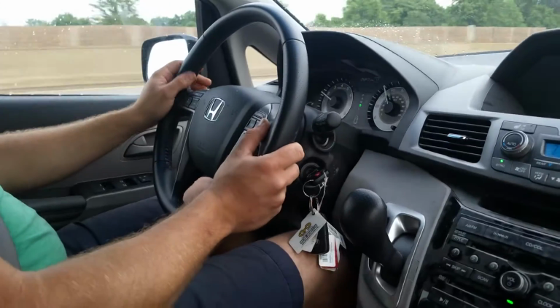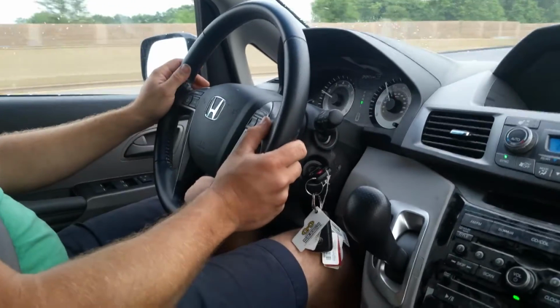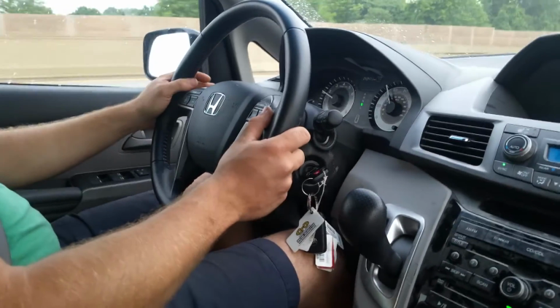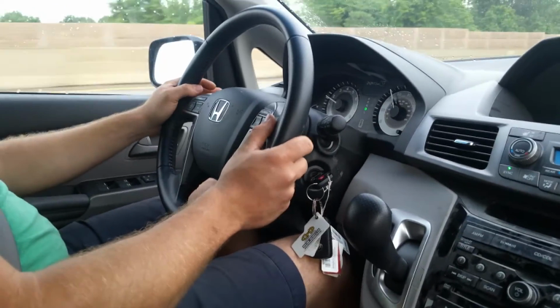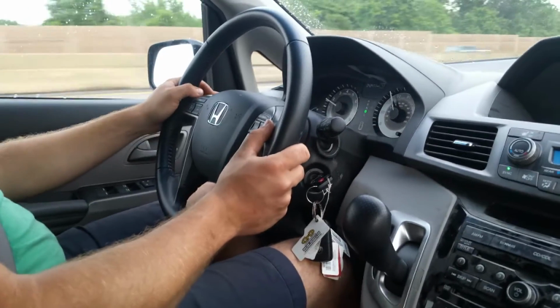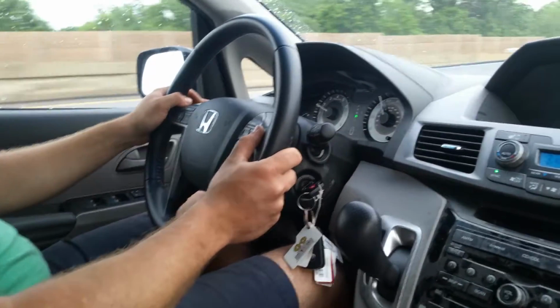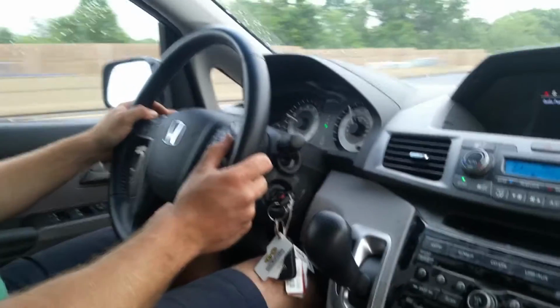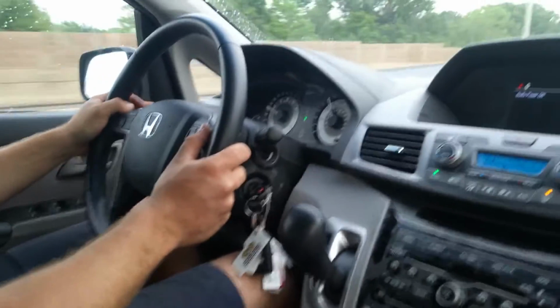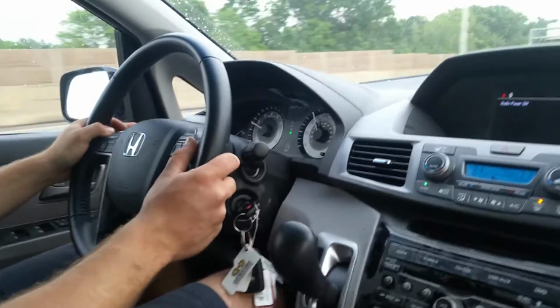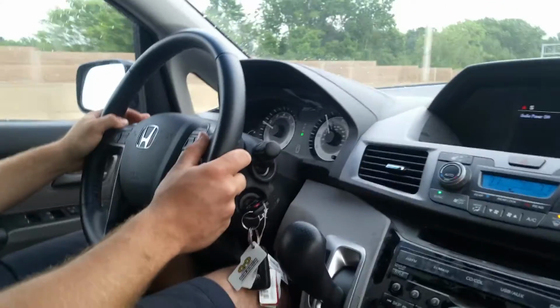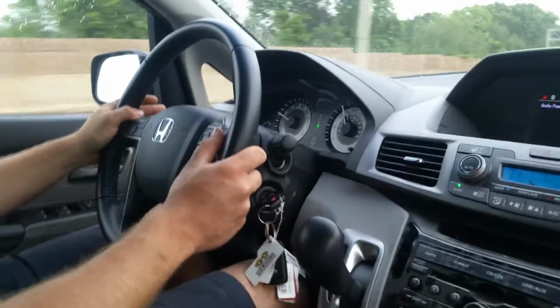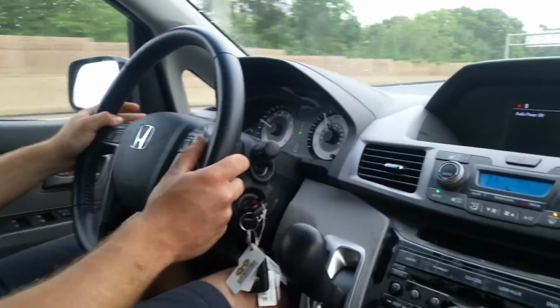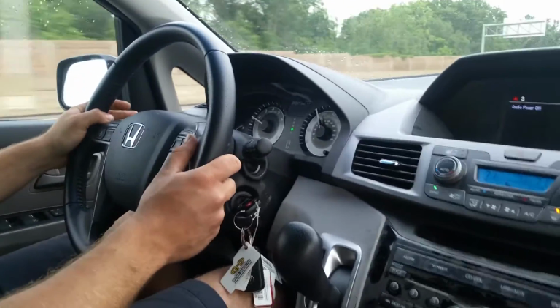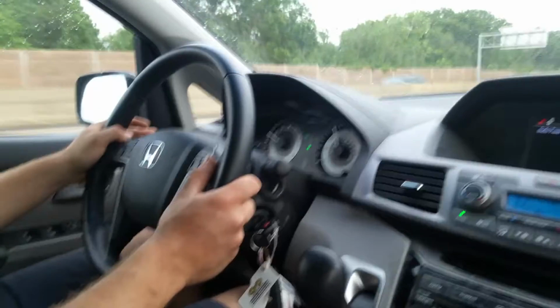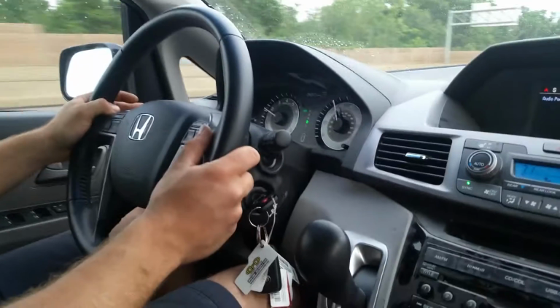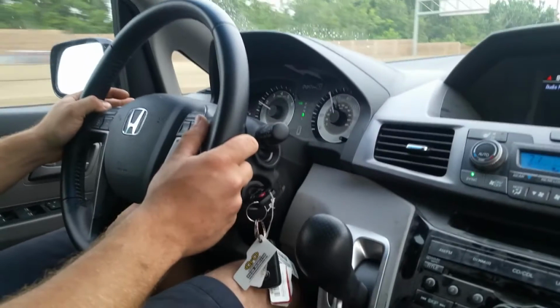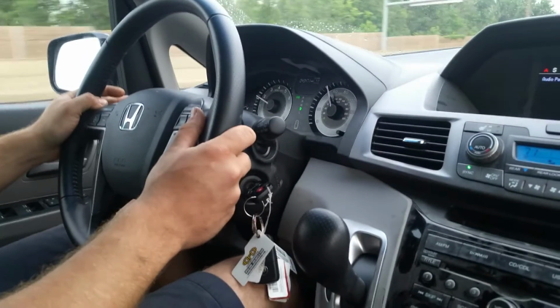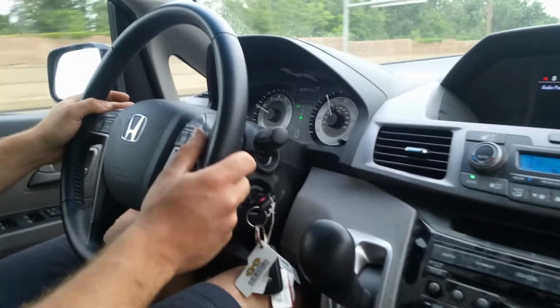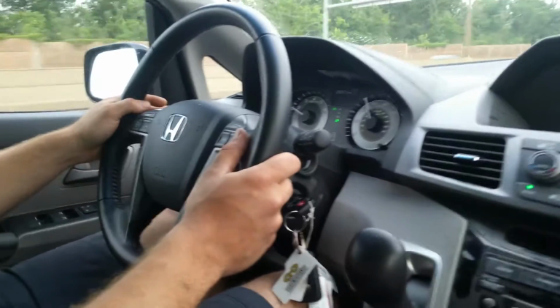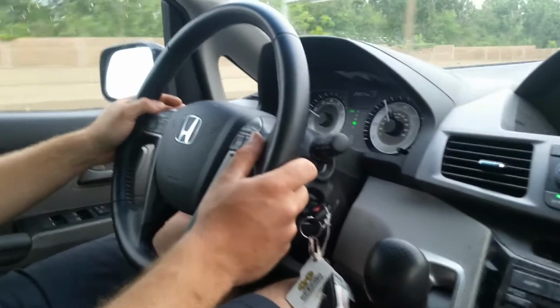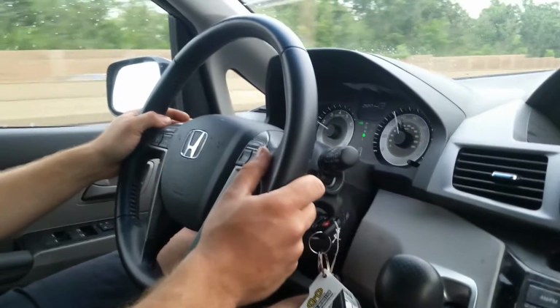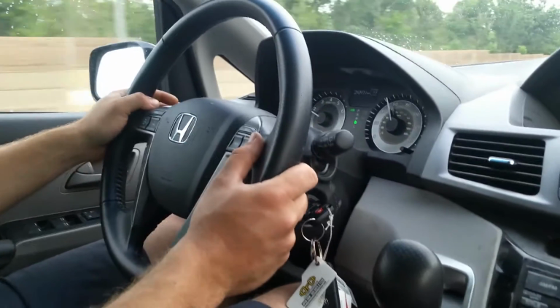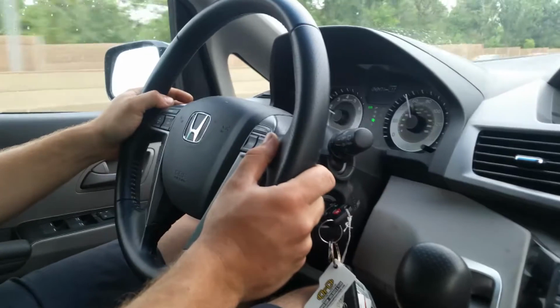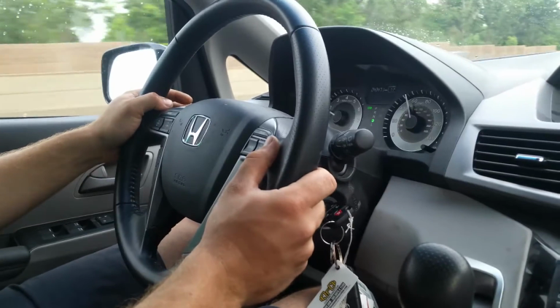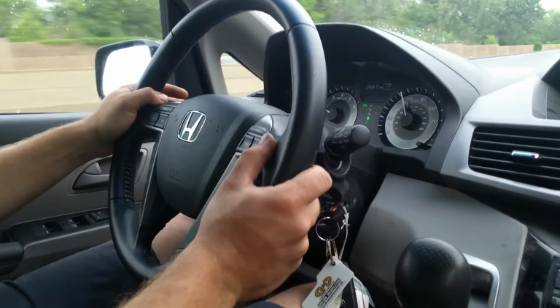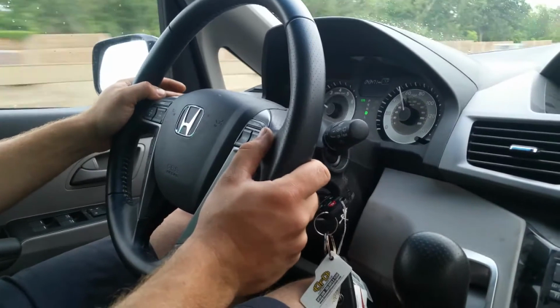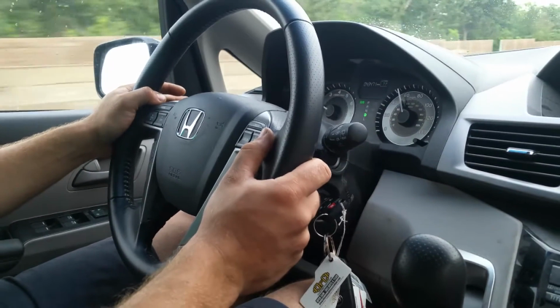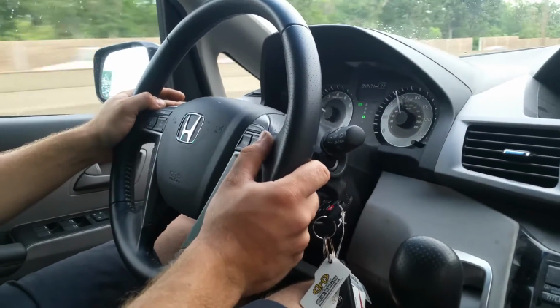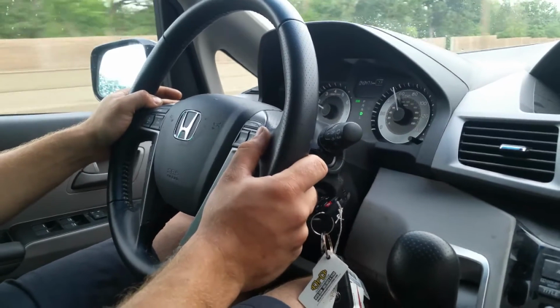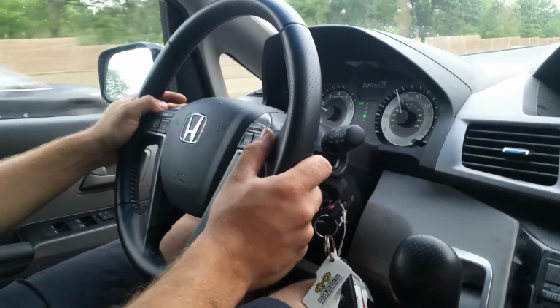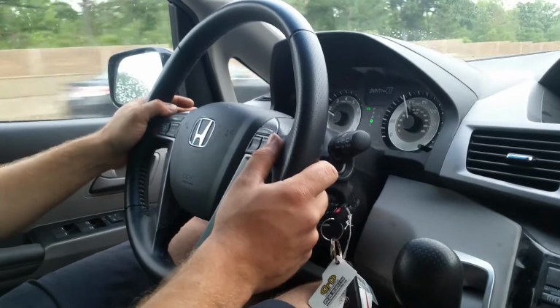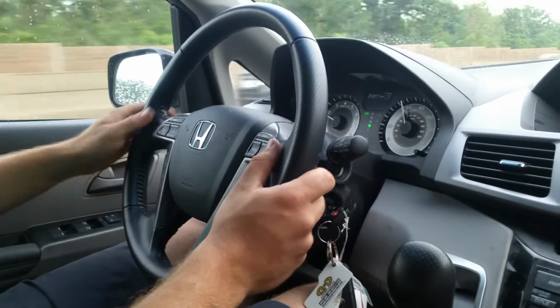Hi, this is George with Melnick's Automotive and in this video I would like to talk to you regarding a shaky steering wheel — is it bad rotors or a bad balance?